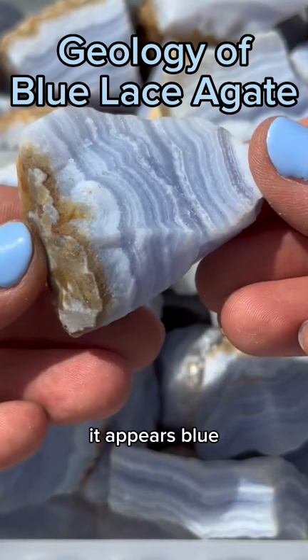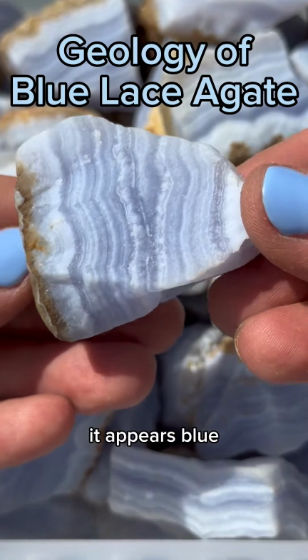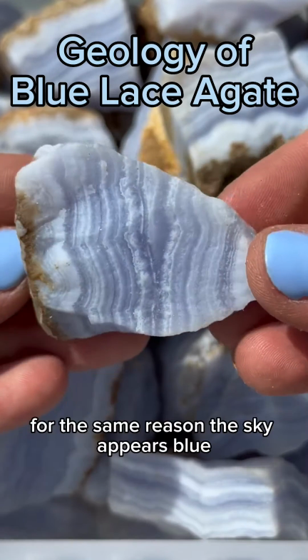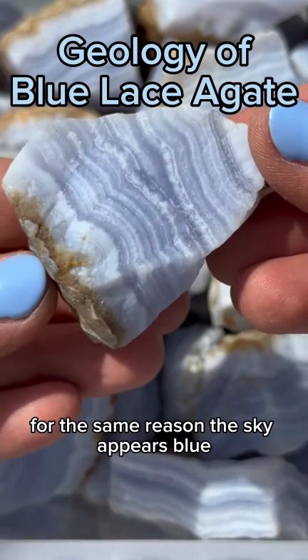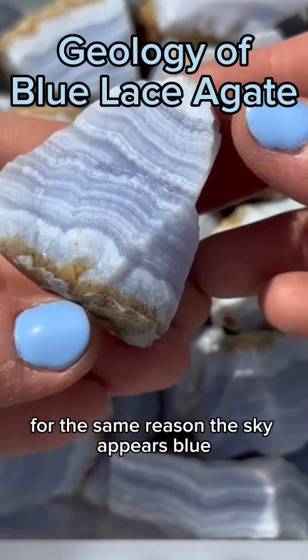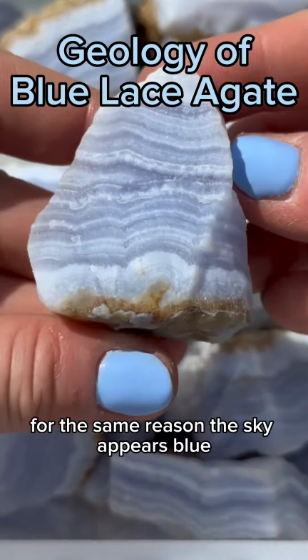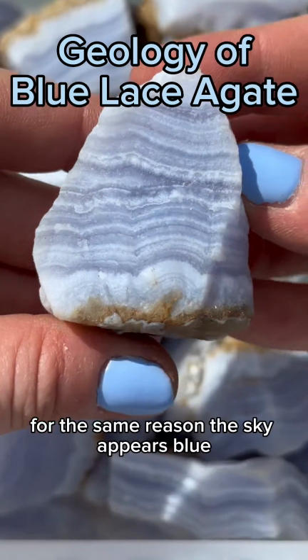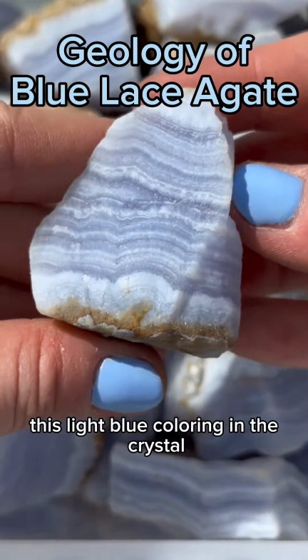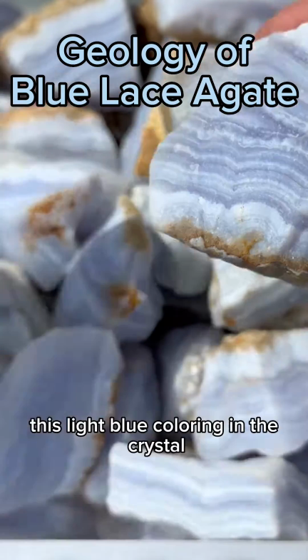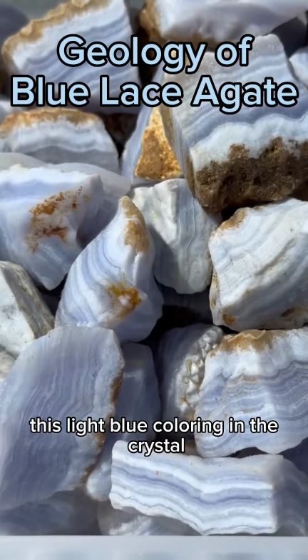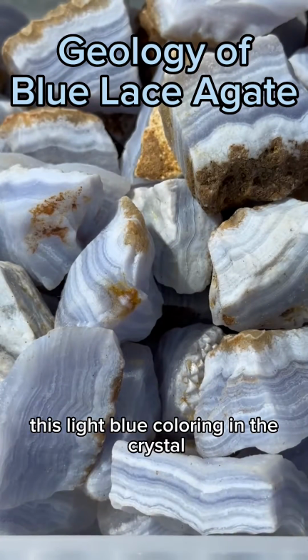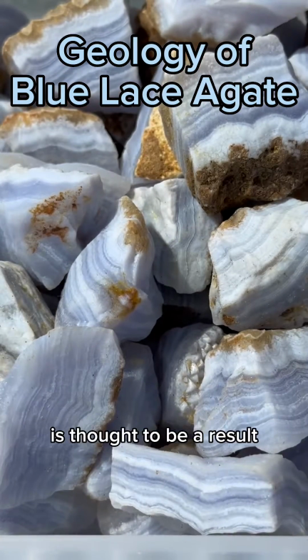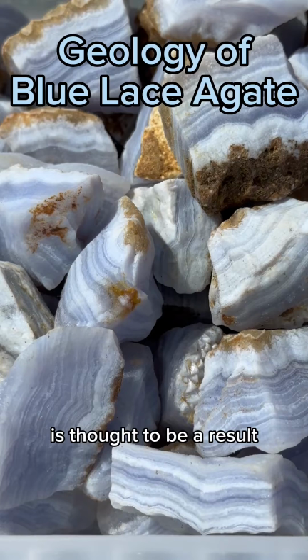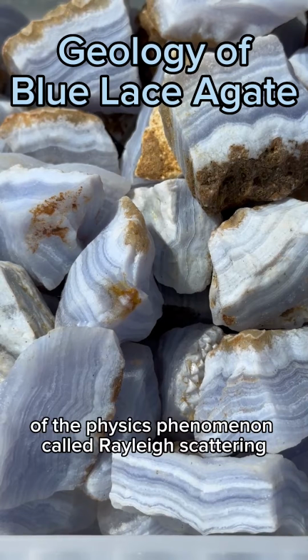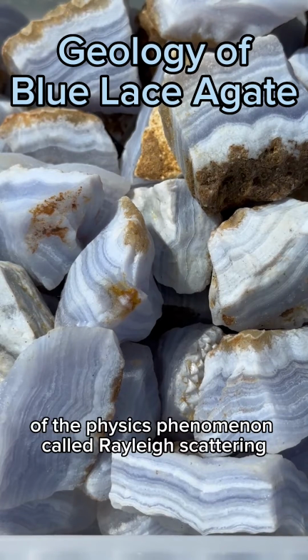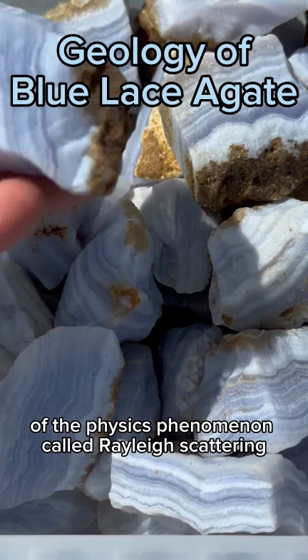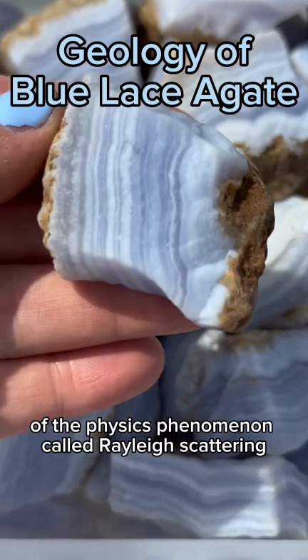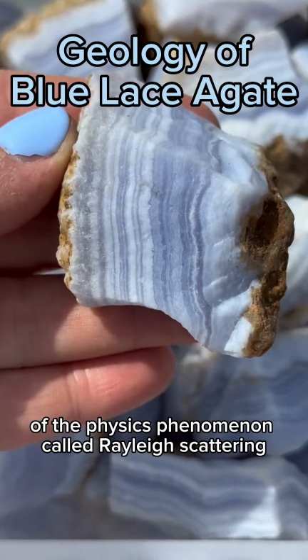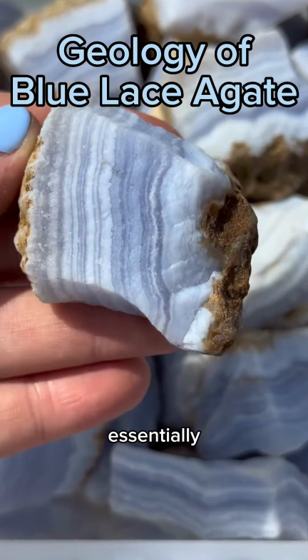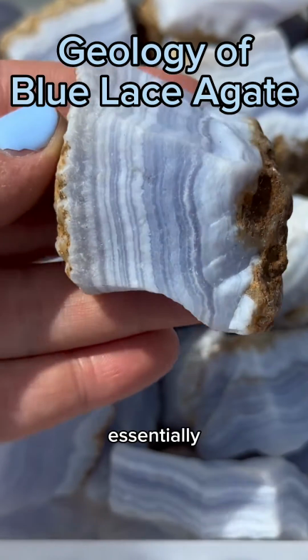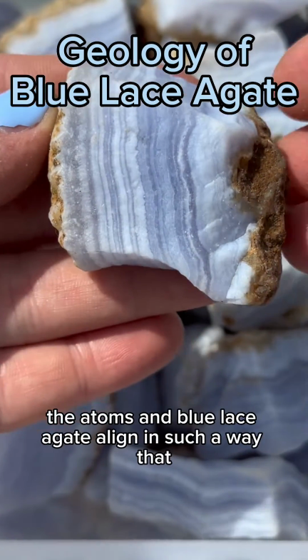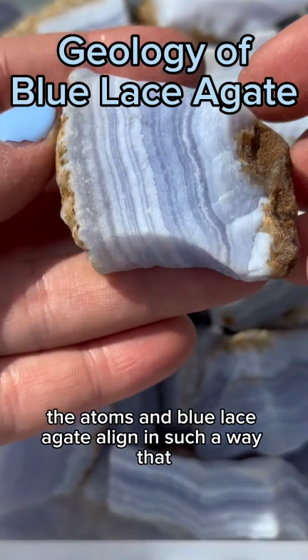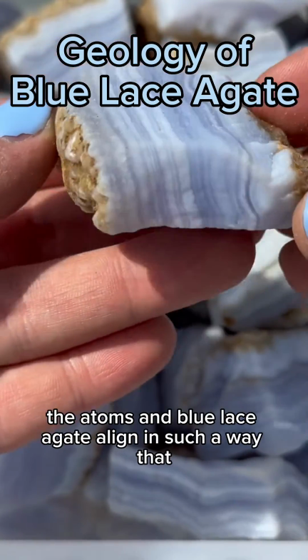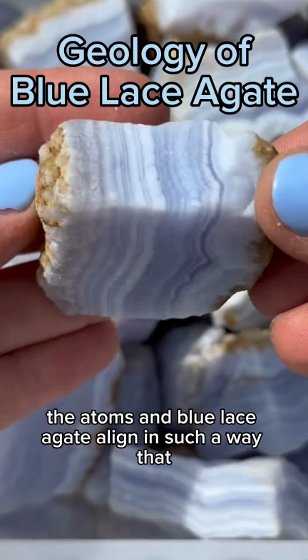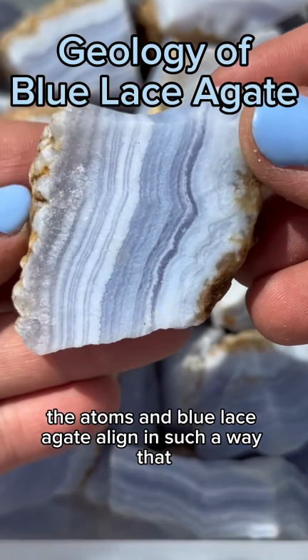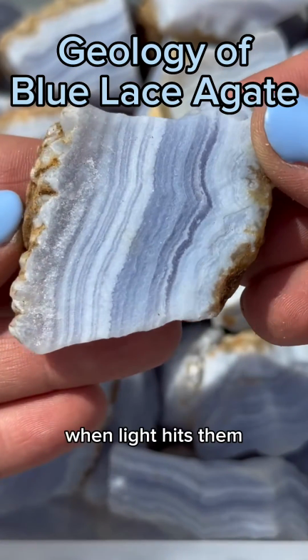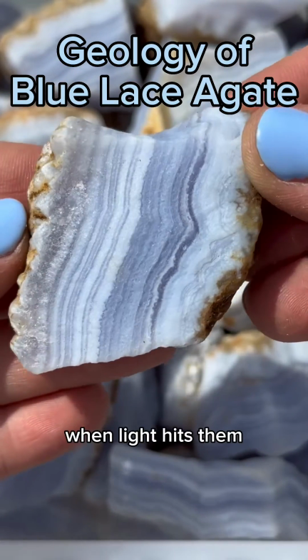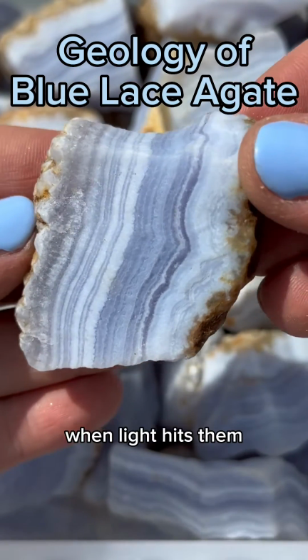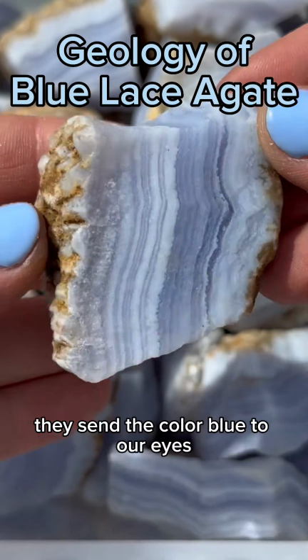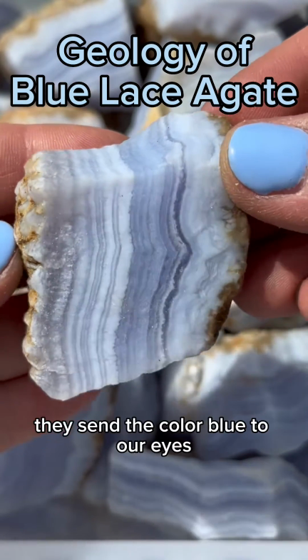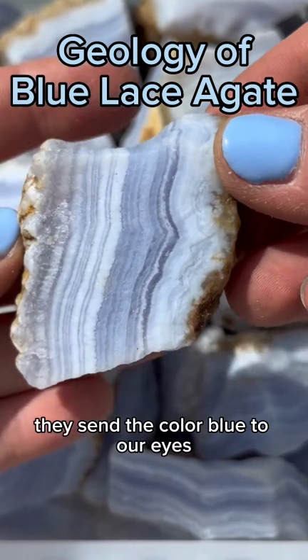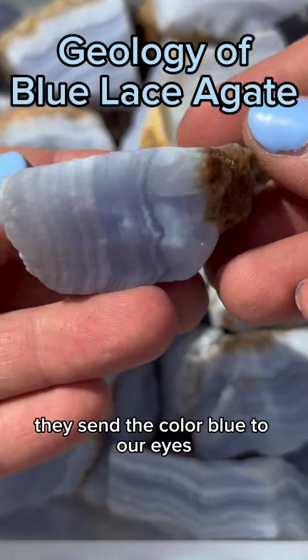It appears blue for the same reason the sky appears blue. This light blue coloring in the crystal is thought to be a result of the physics phenomenon called Rayleigh scattering. Essentially, the atoms in blue lace agate align in such a way that when light hits them, they send the color blue to our eyes.